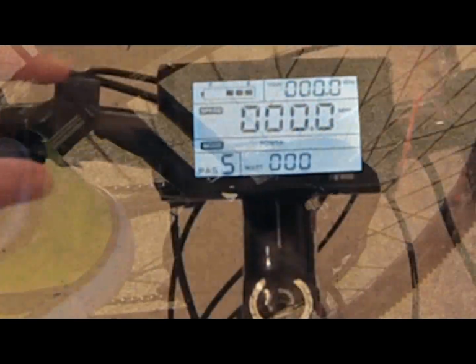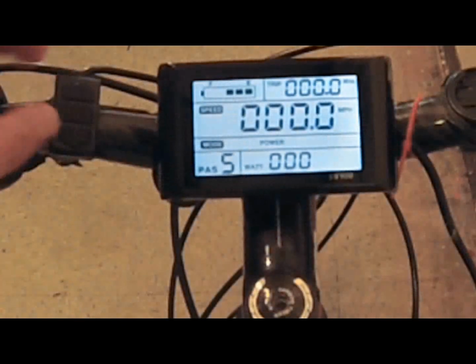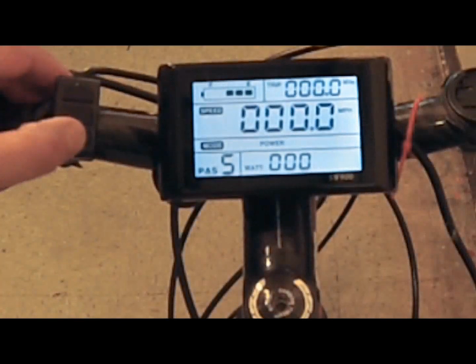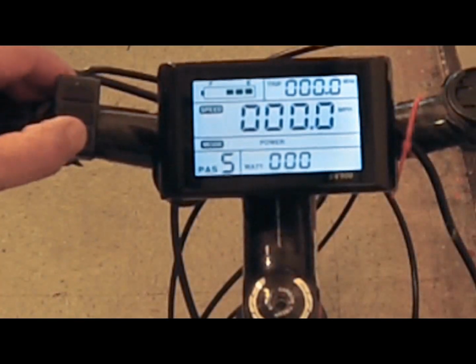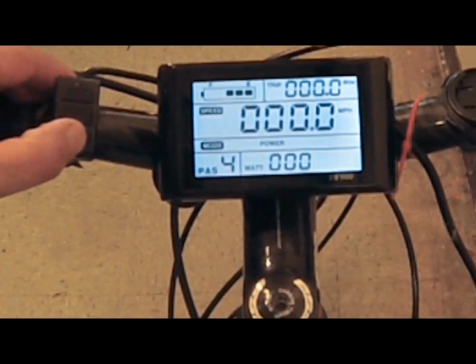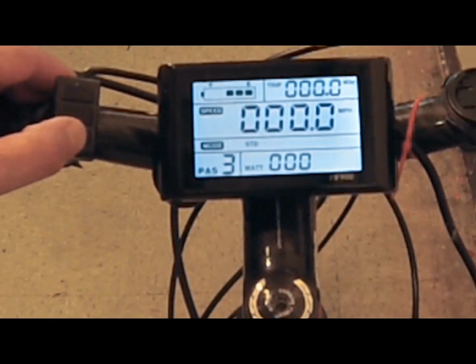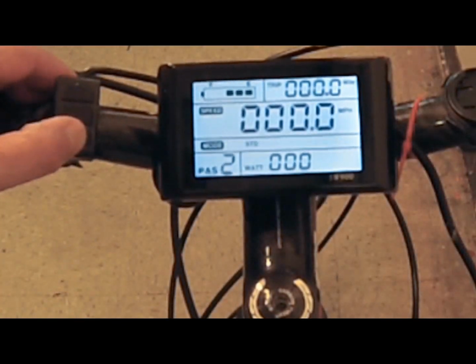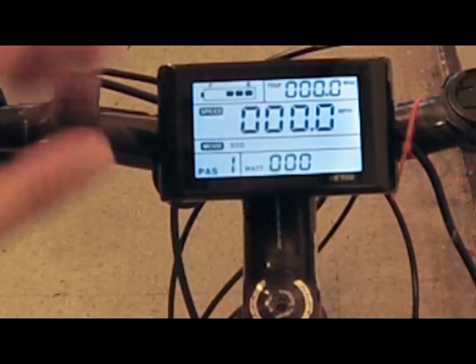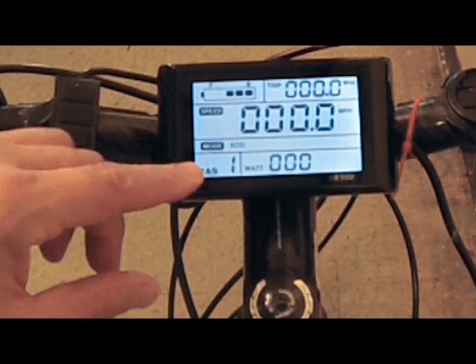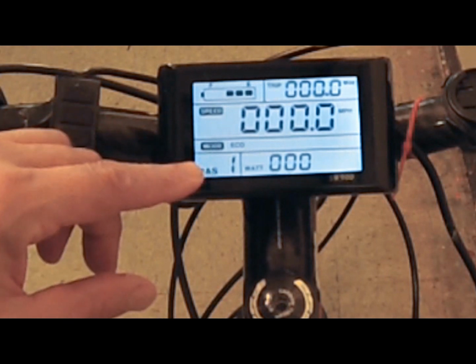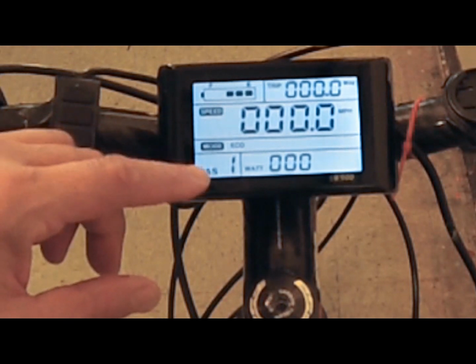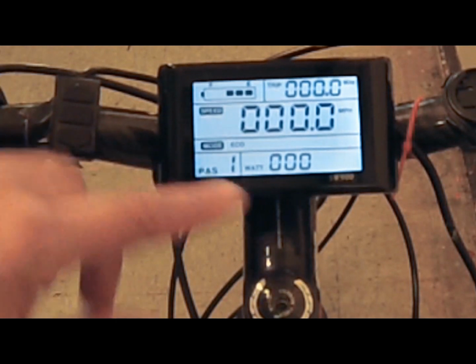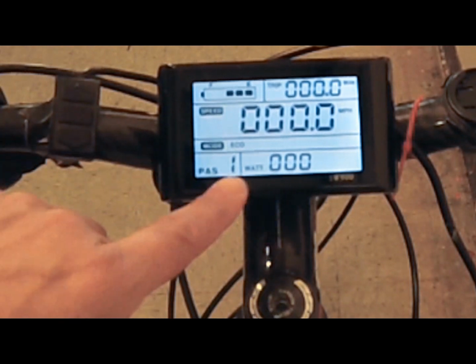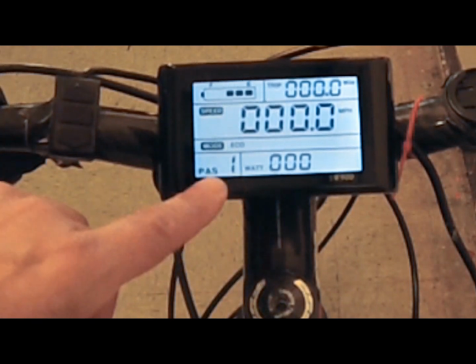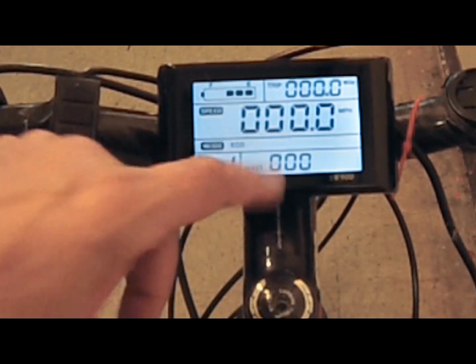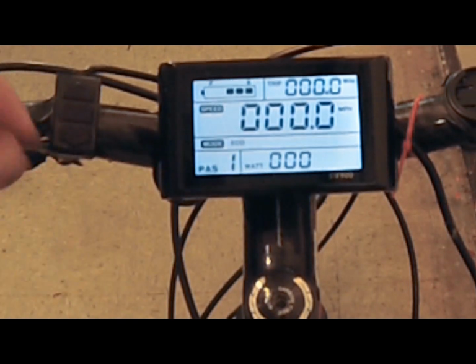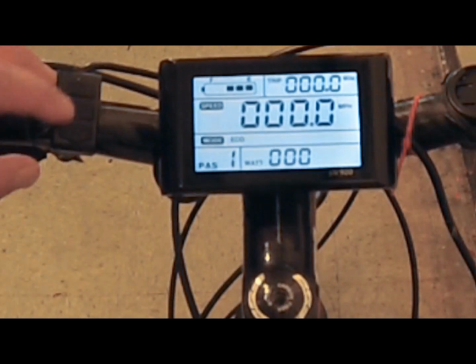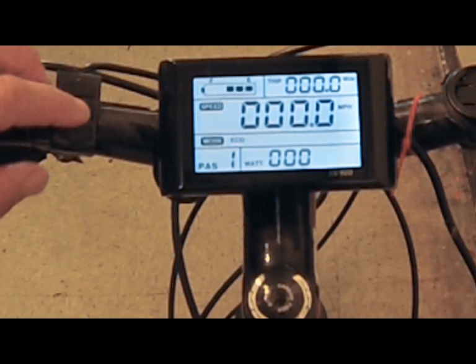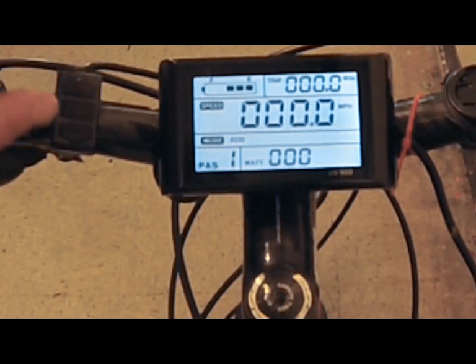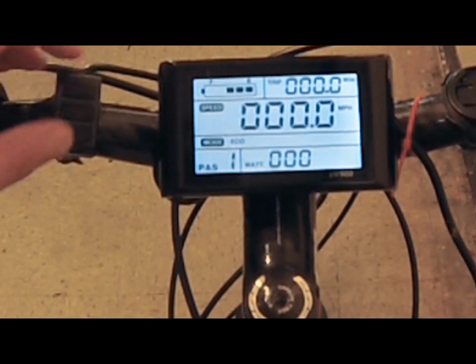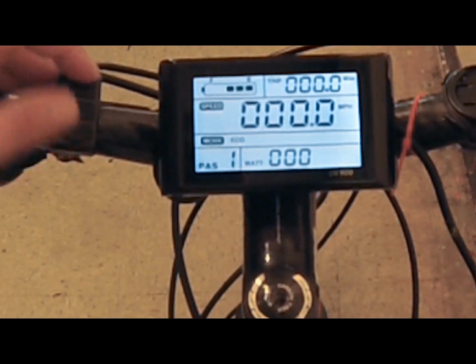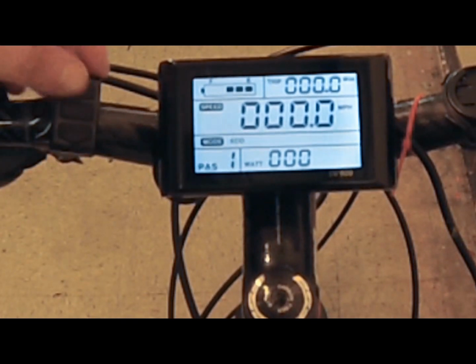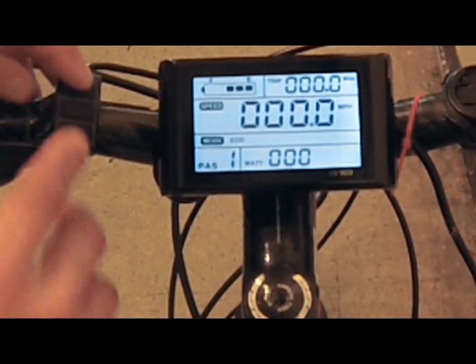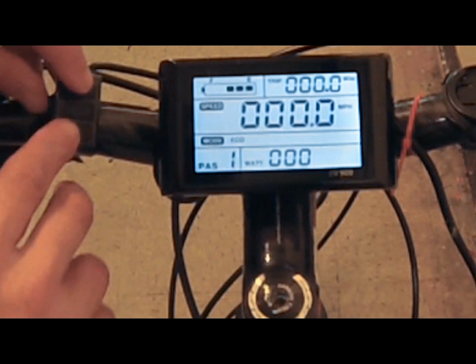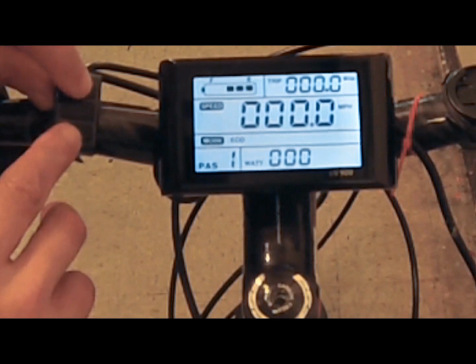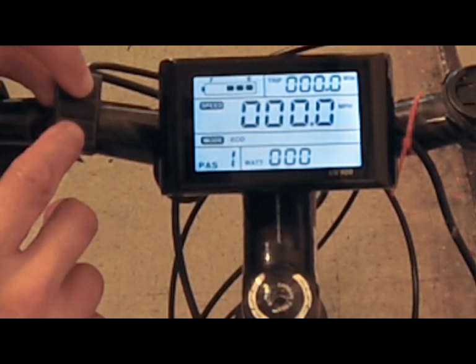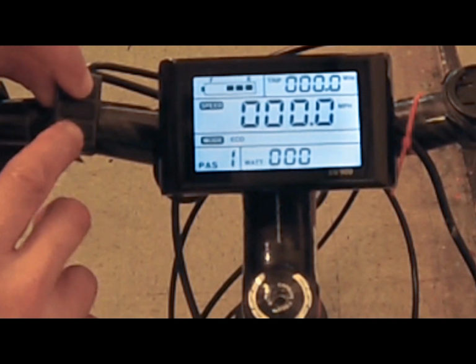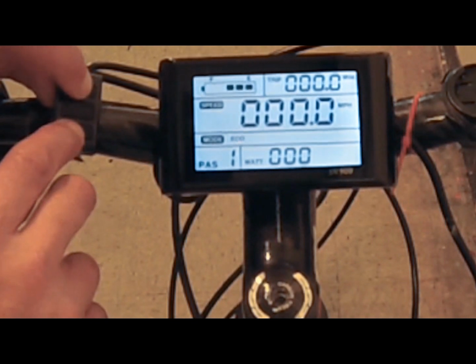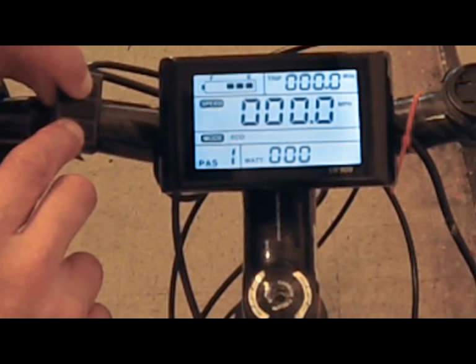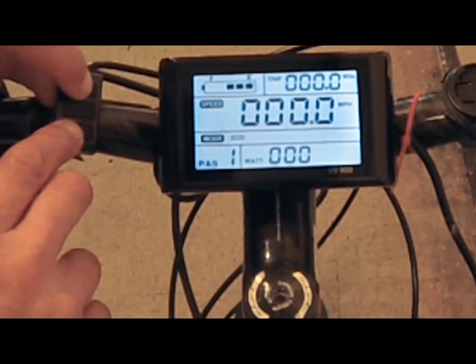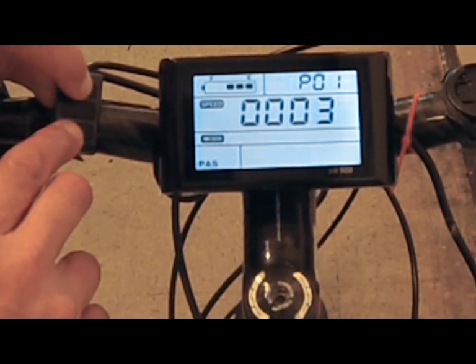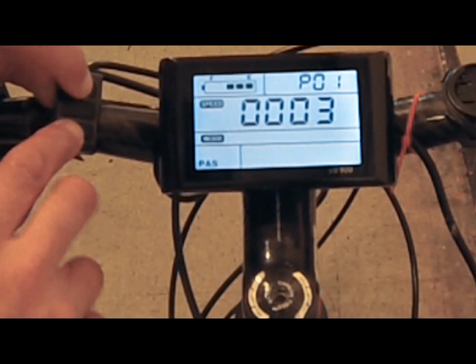Once installed, the motor is controlled by the onboard computer, which controls up to 15 different functions on the bike, including the speed of the motor. See my video on the SW900 computer for more details.